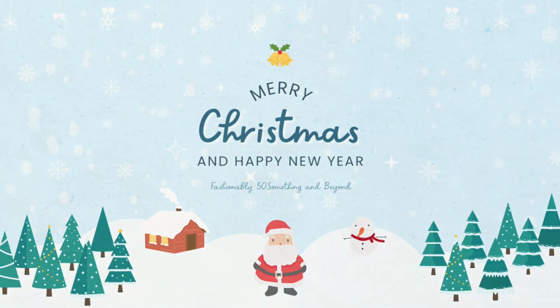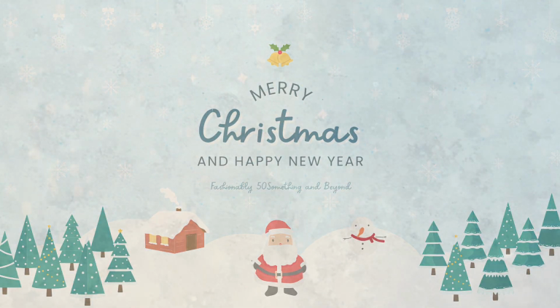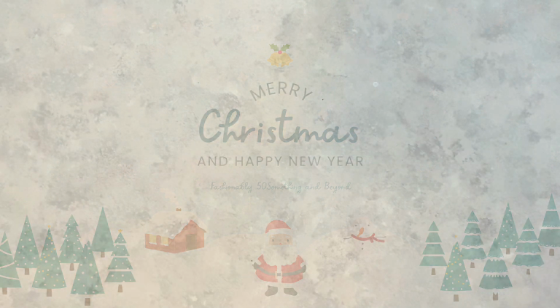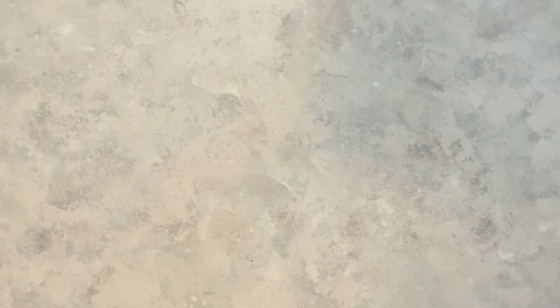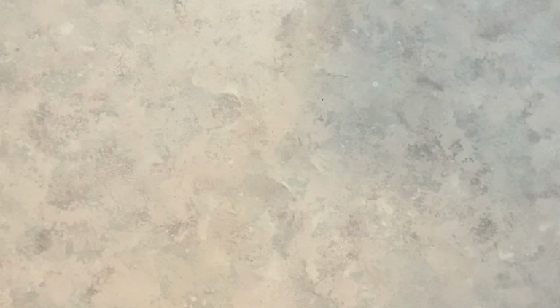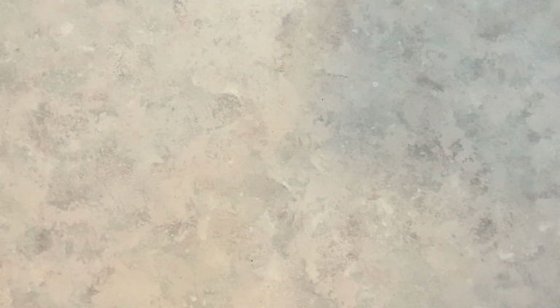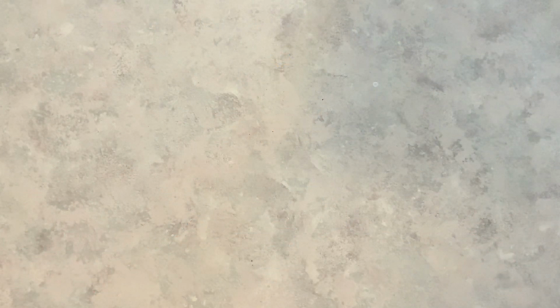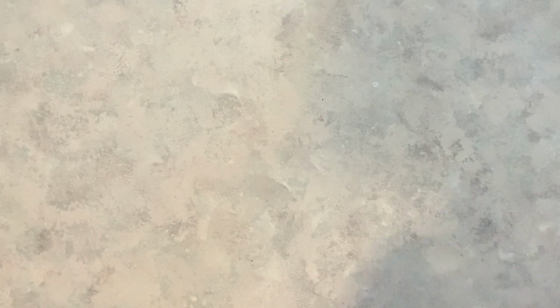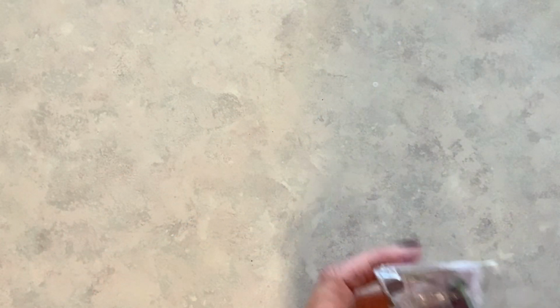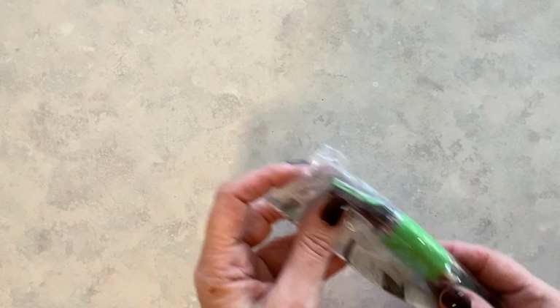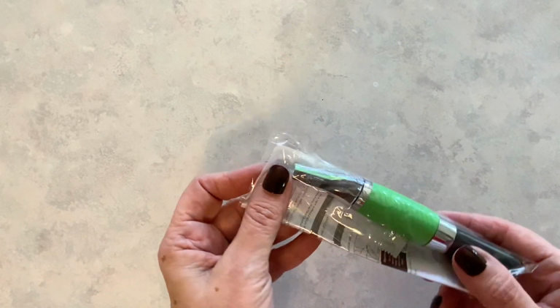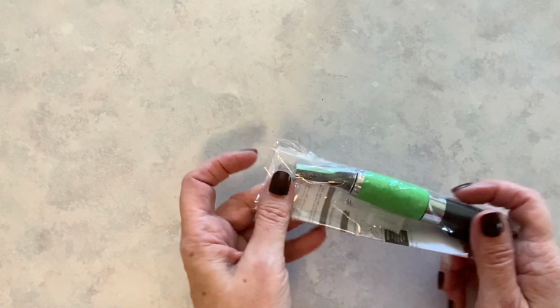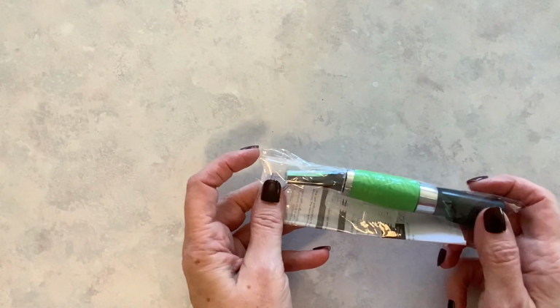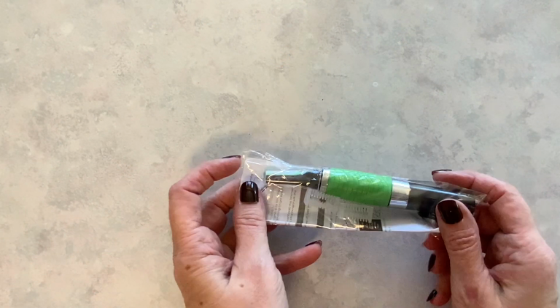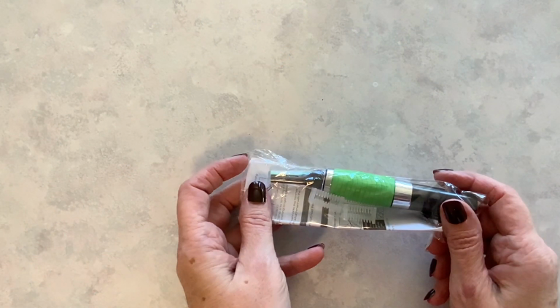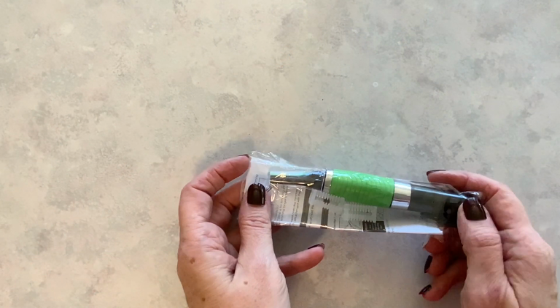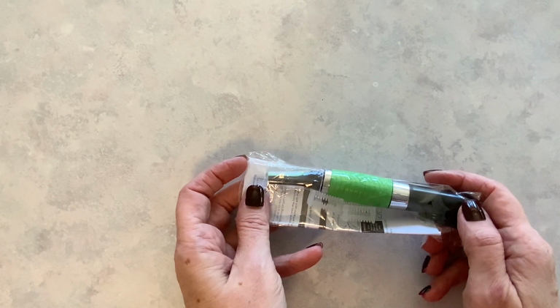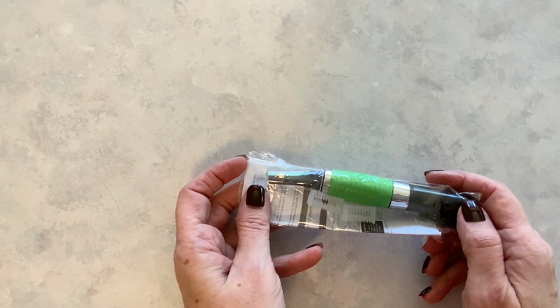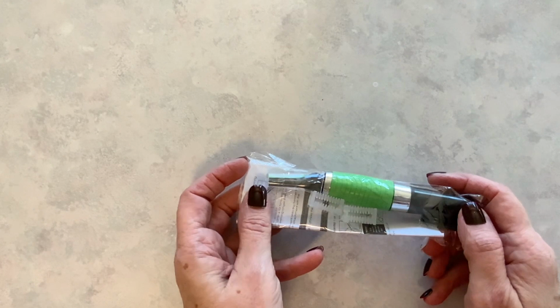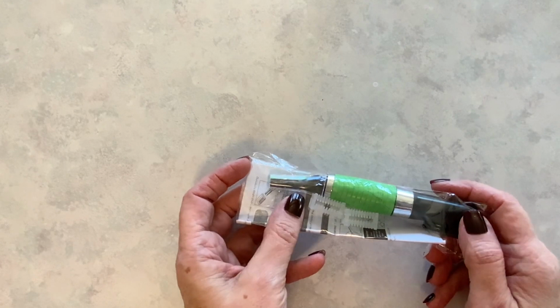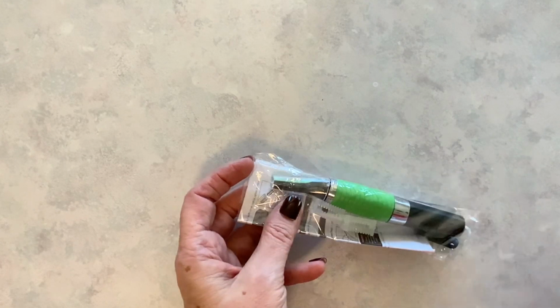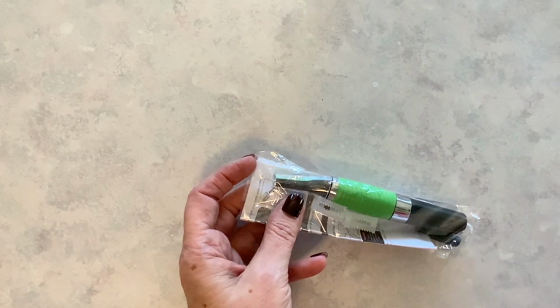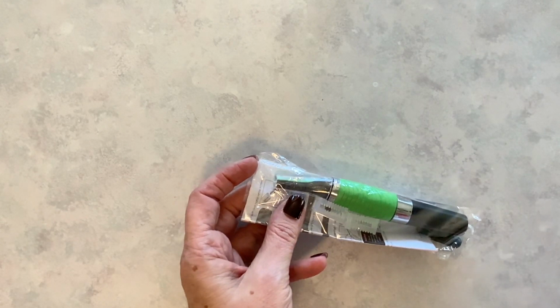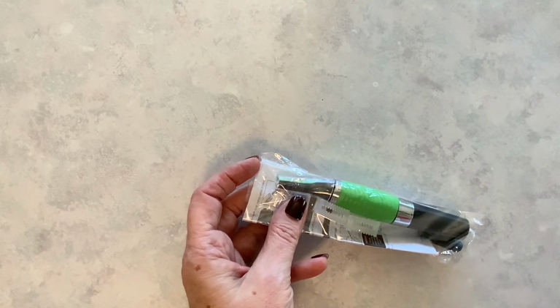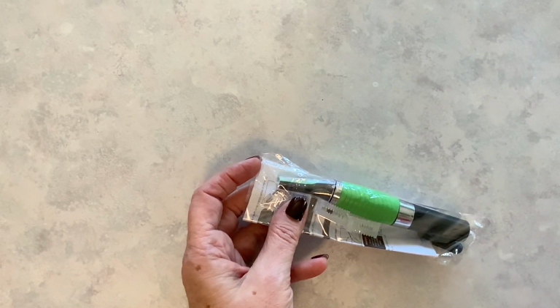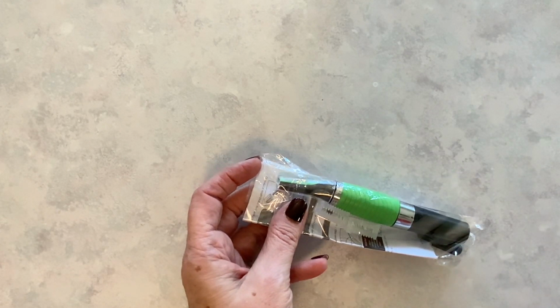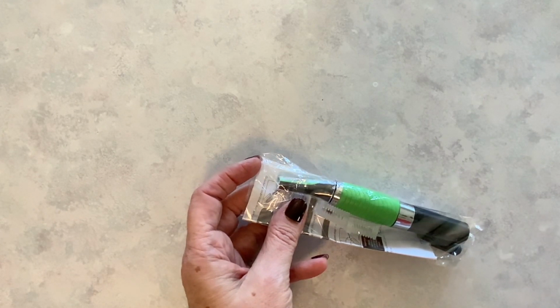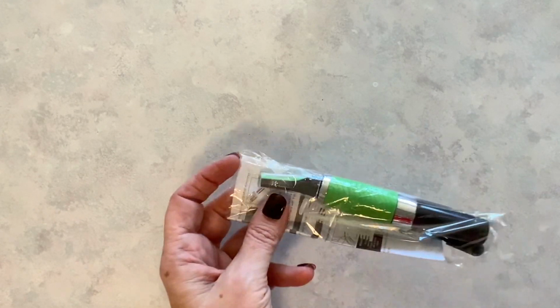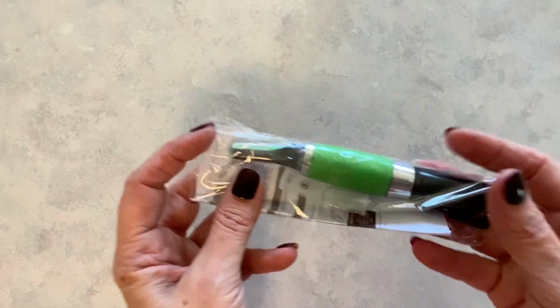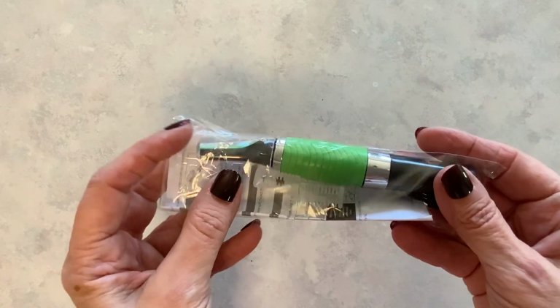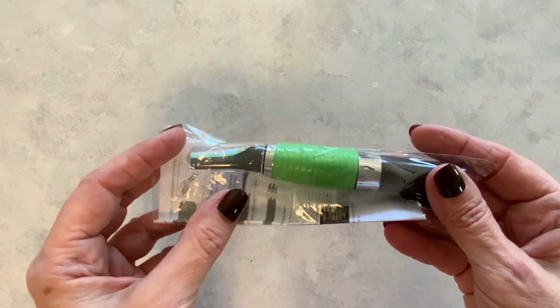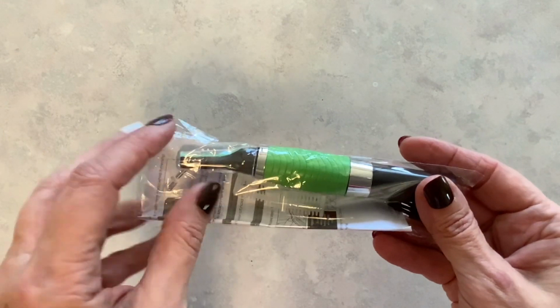Hi everyone, I'm Lene. Welcome to my channel, Fashionably 50 Something and Beyond. What I have for you today is a Timo haul. I ordered a few things for Christmas, so let's get started.